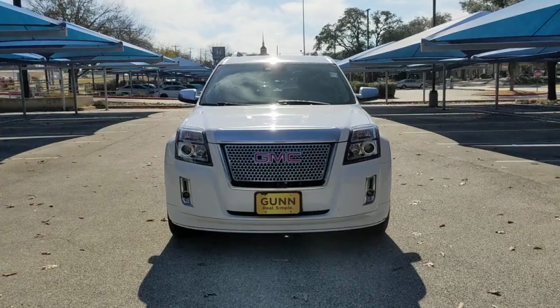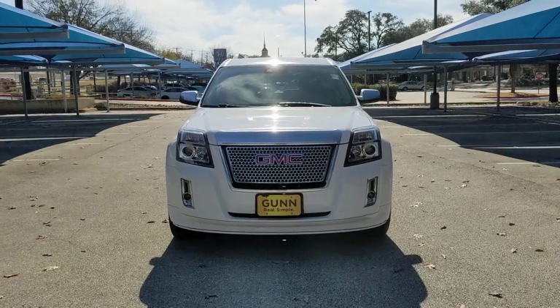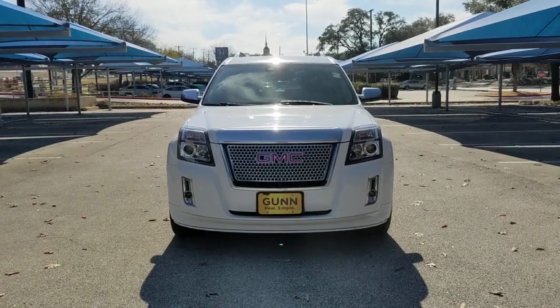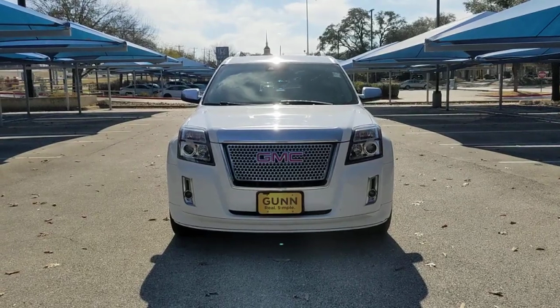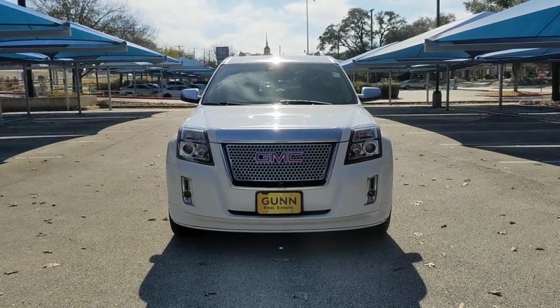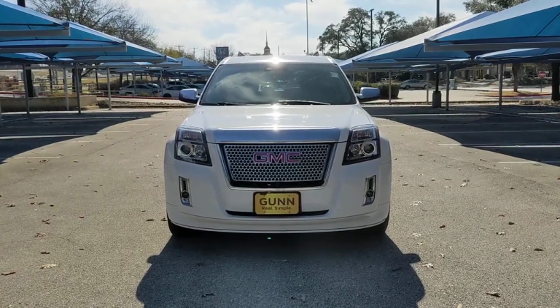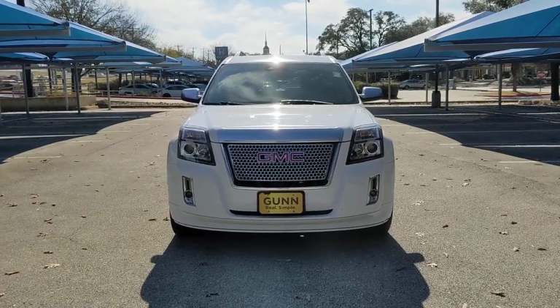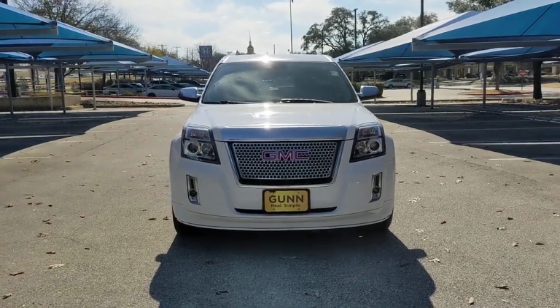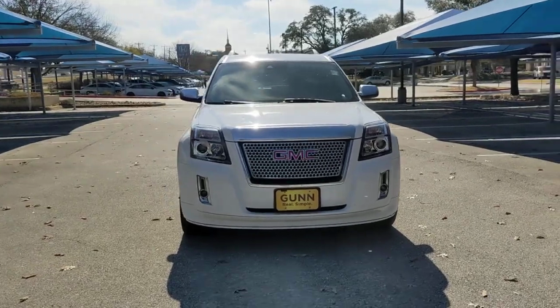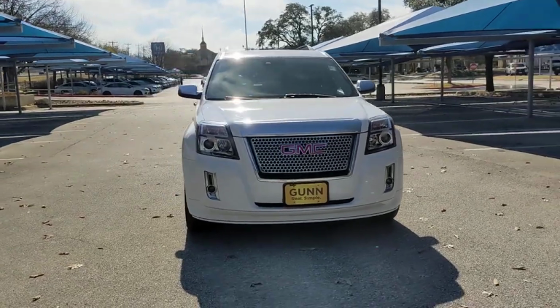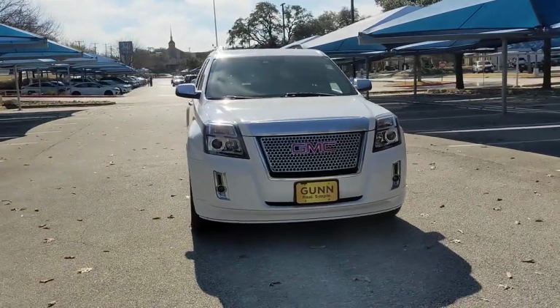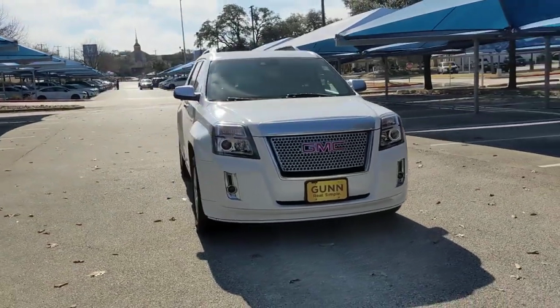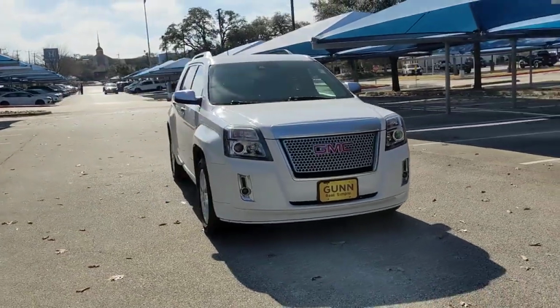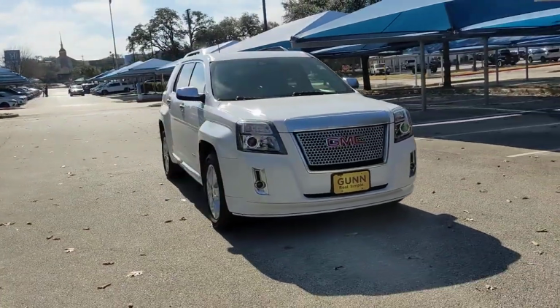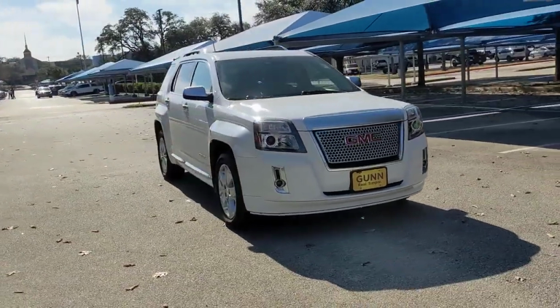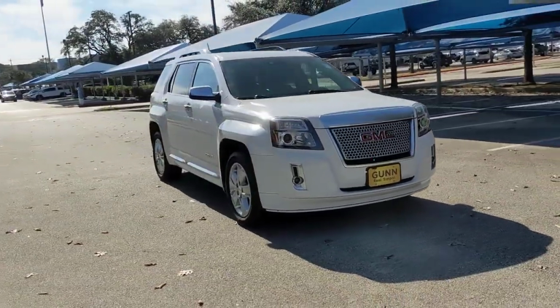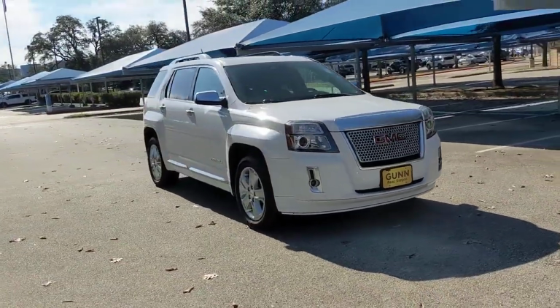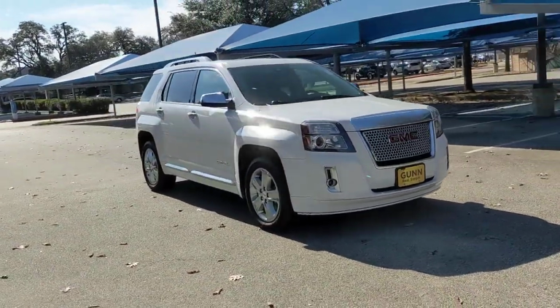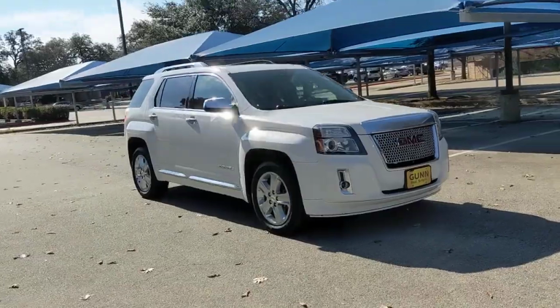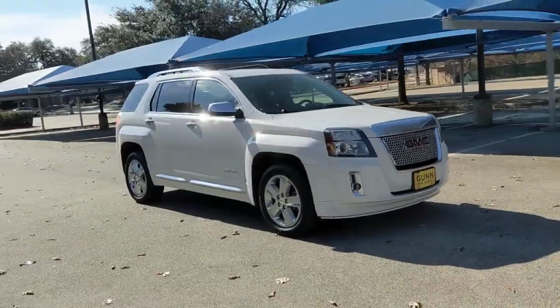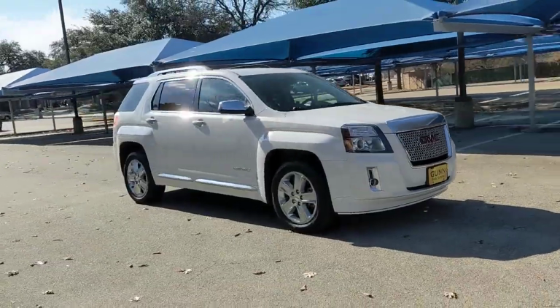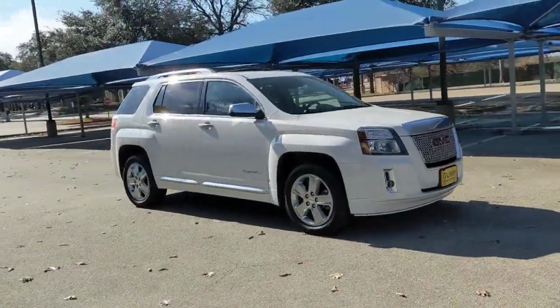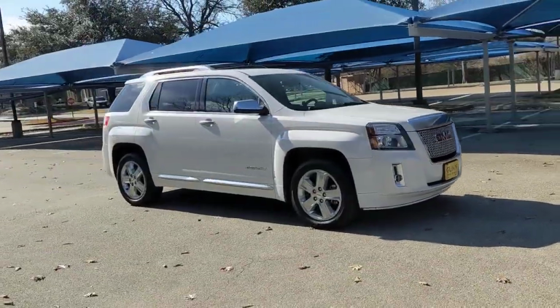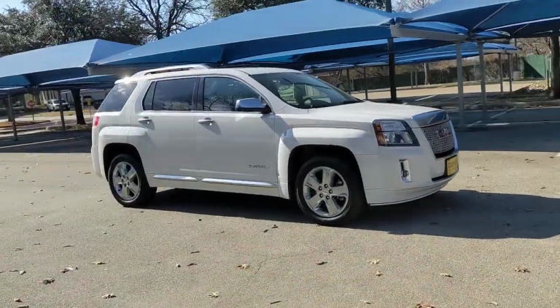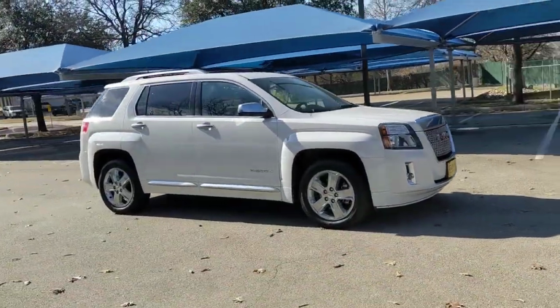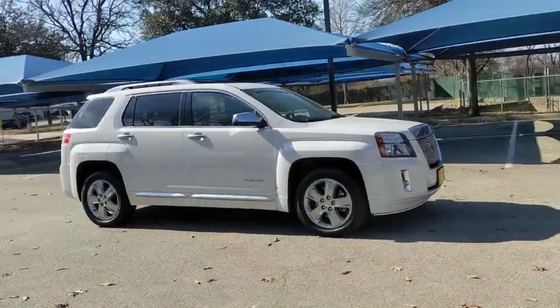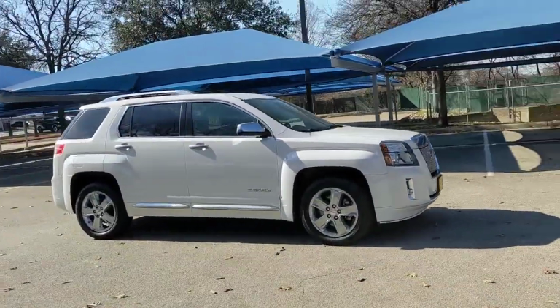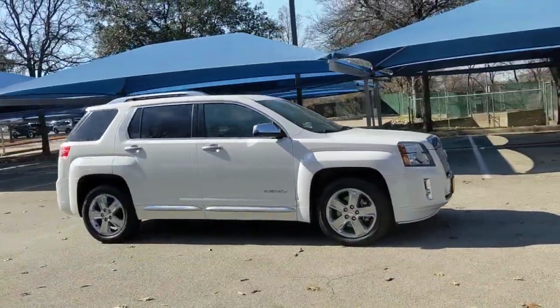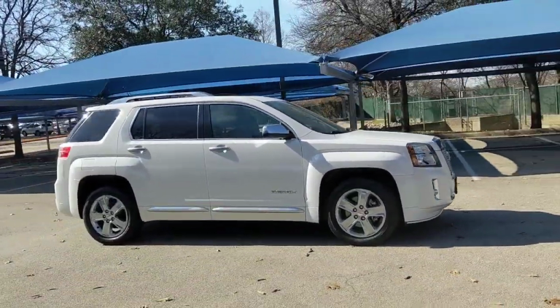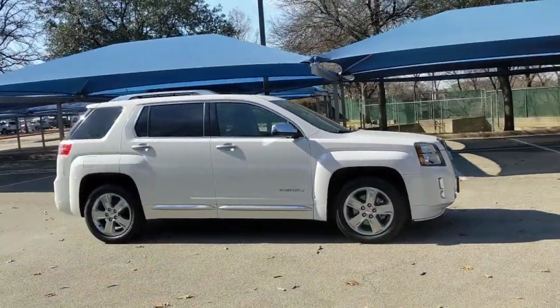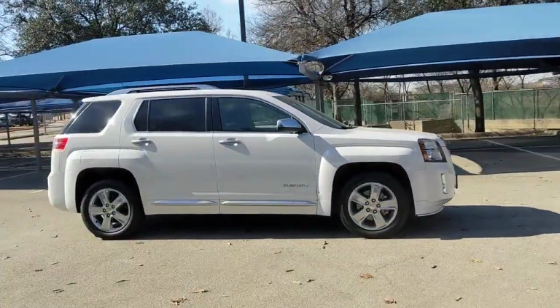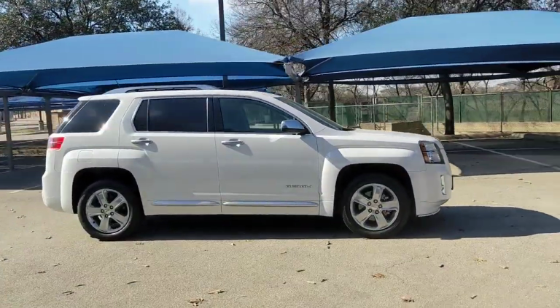Go home happy with the 2015 GMC Terrain. With less than 90,000 miles on the odometer, this vehicle stands out from the rest.